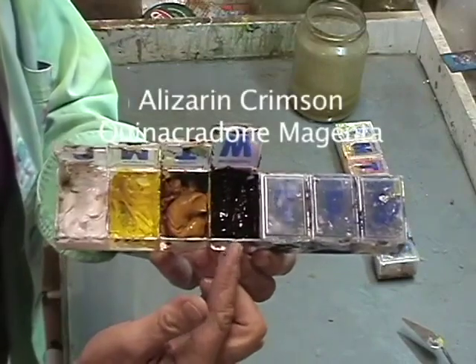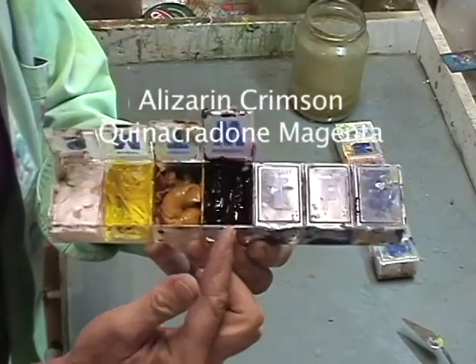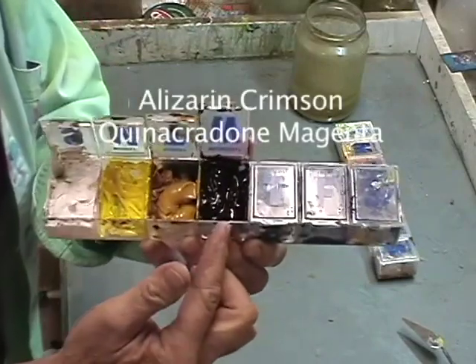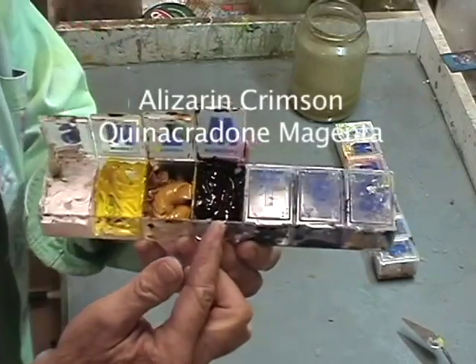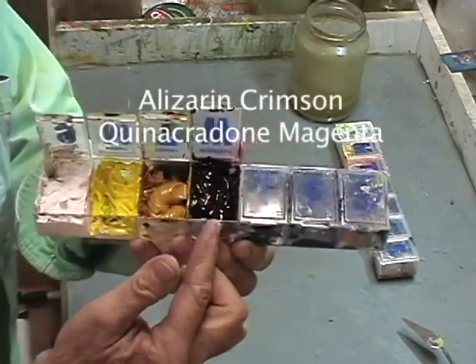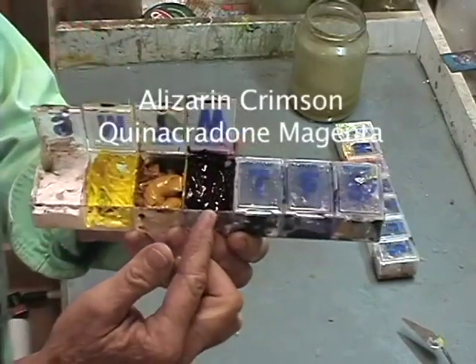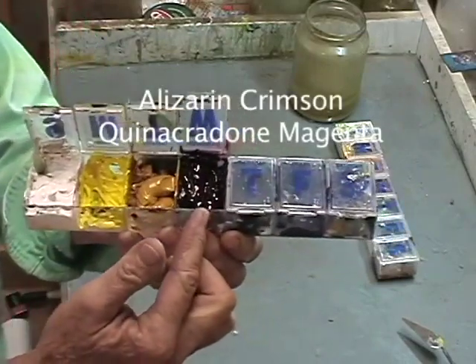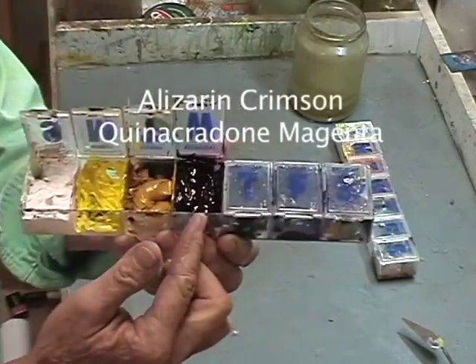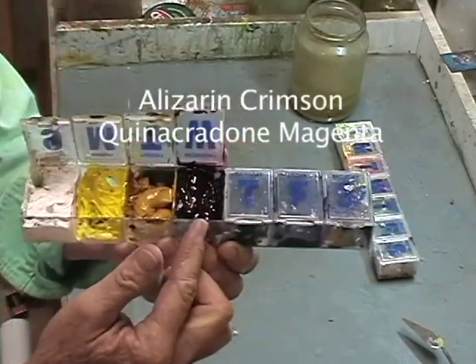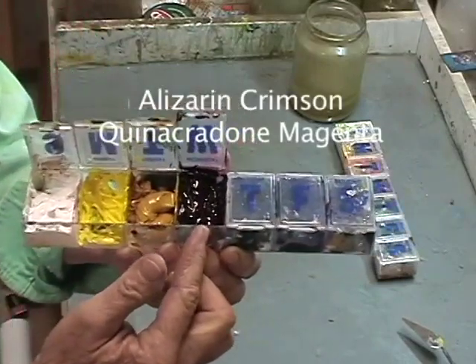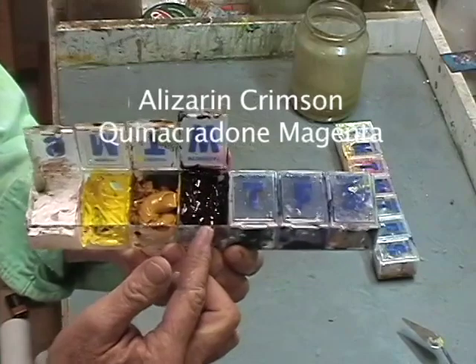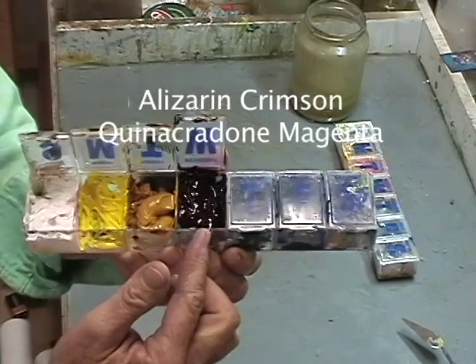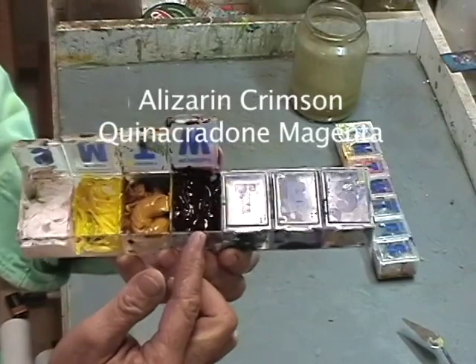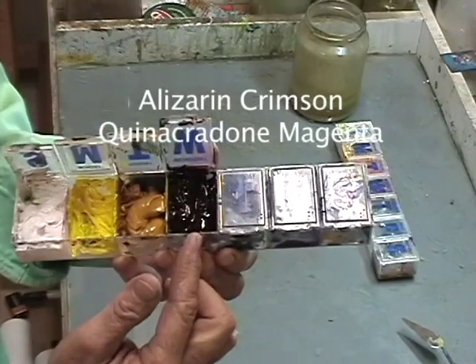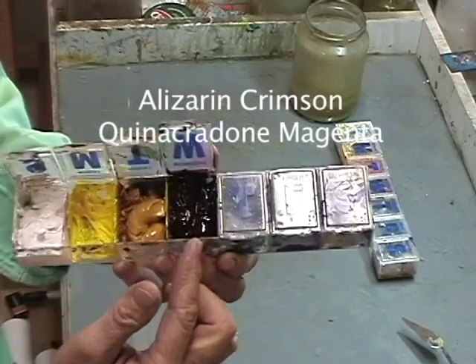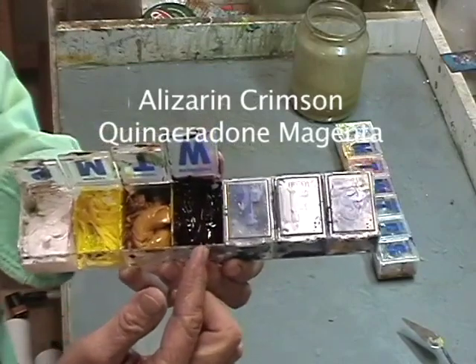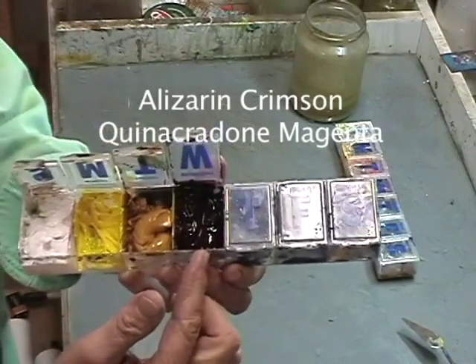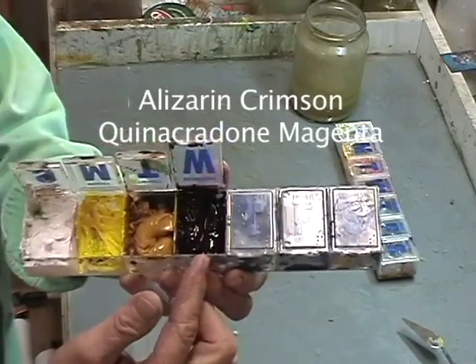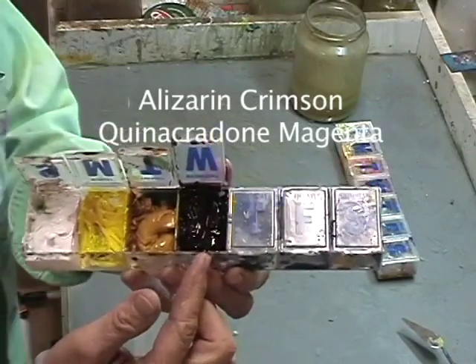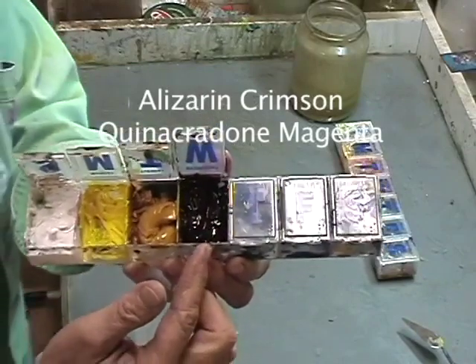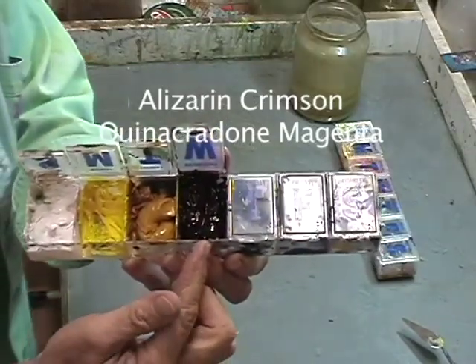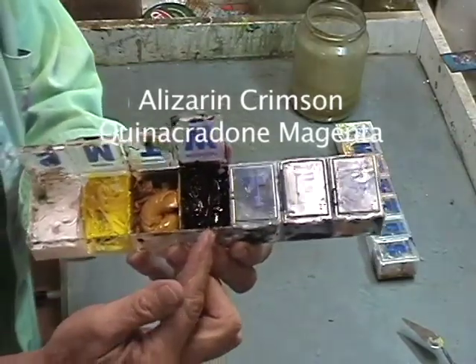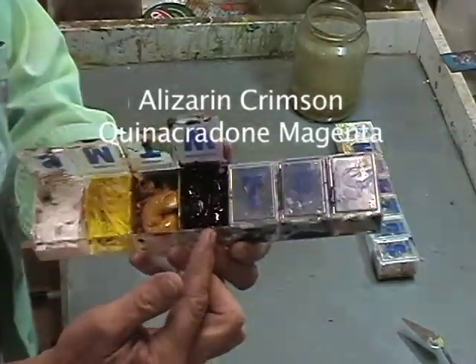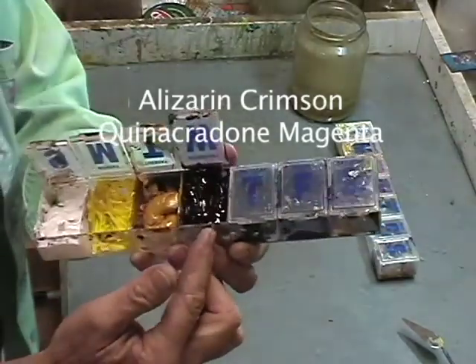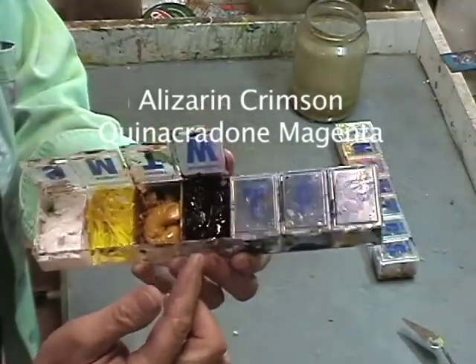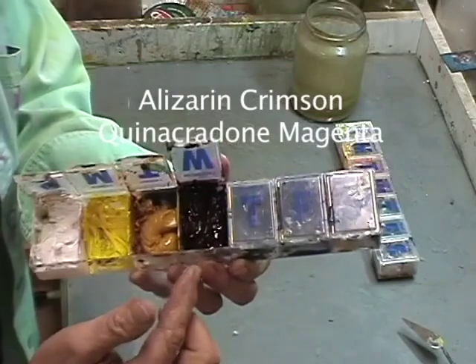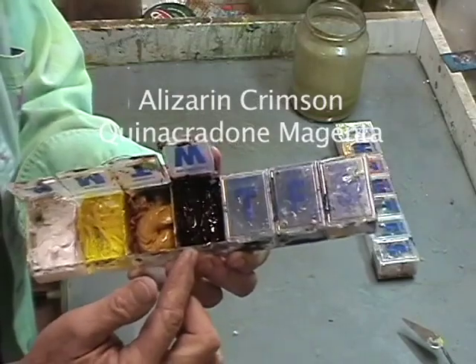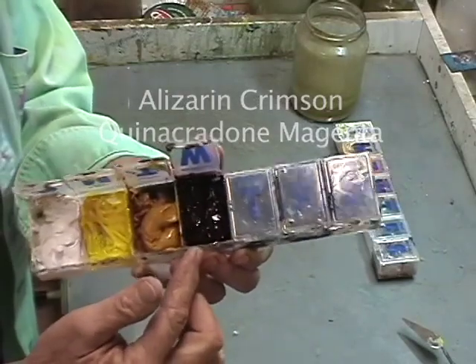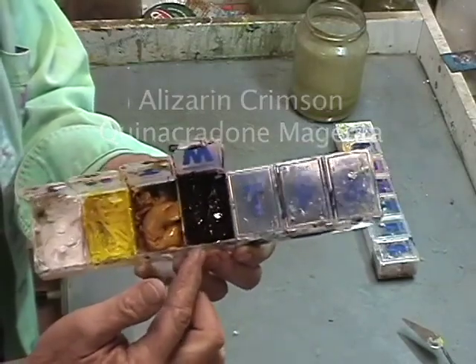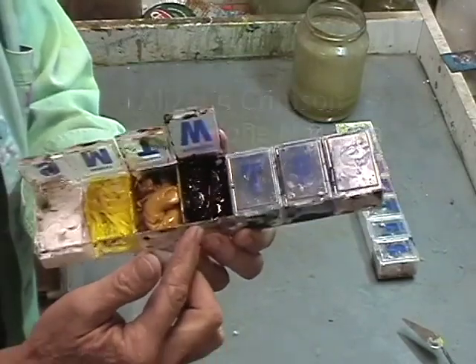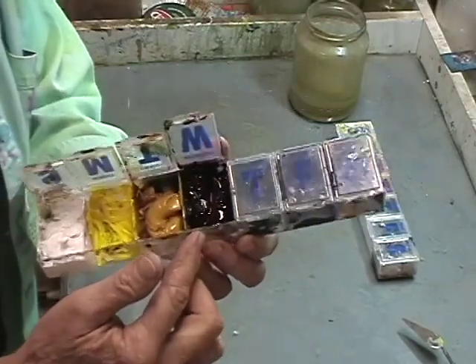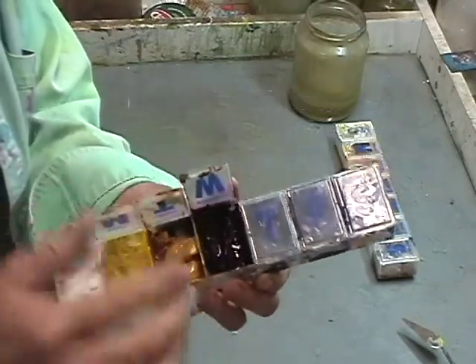The alizarin crimson equivalent in acrylics is quinacridone magenta, and you can also use quinacridone if you can get it in oils too.